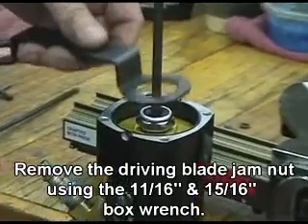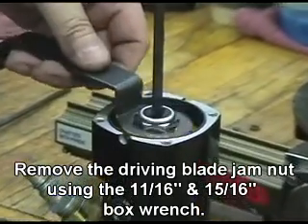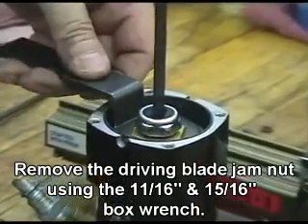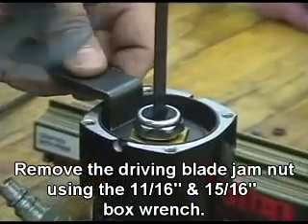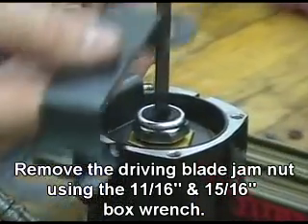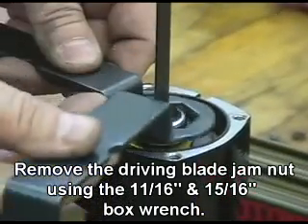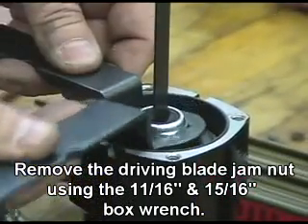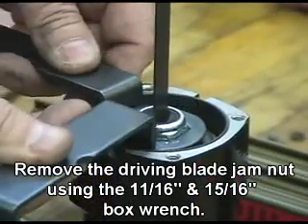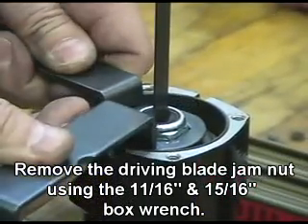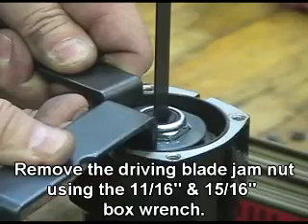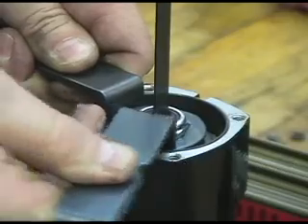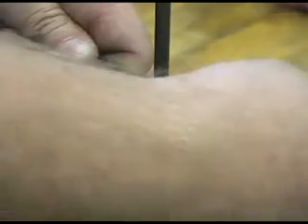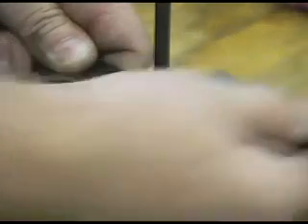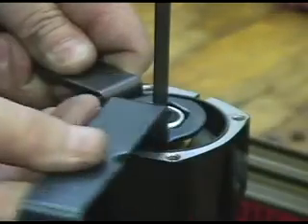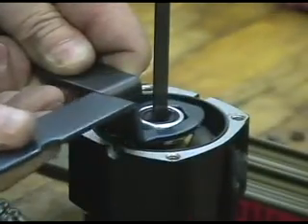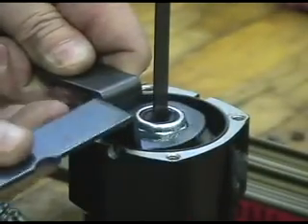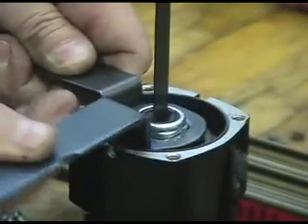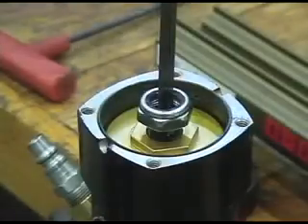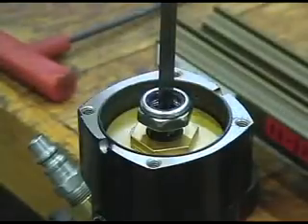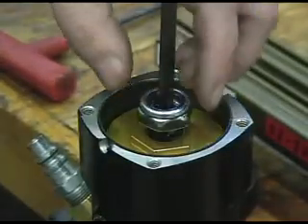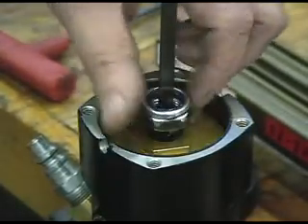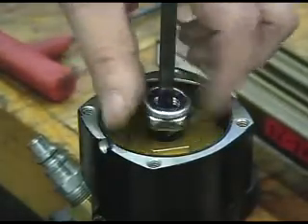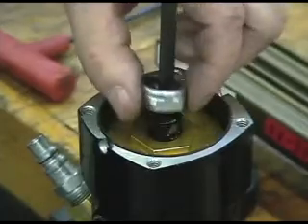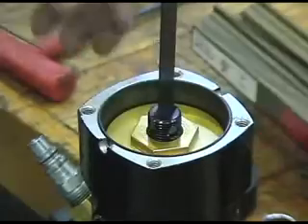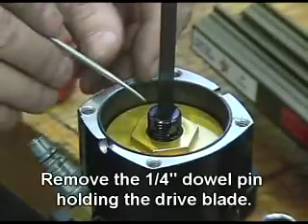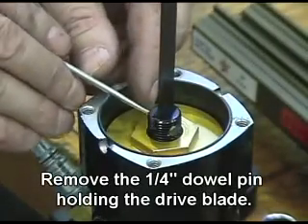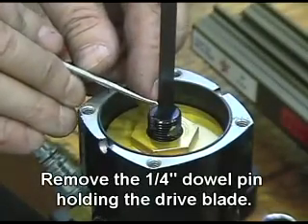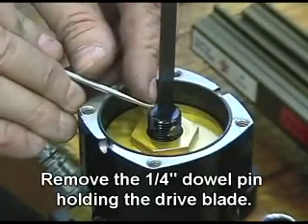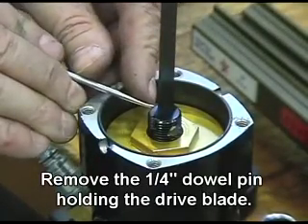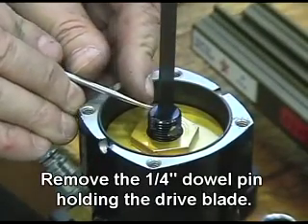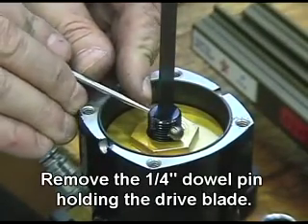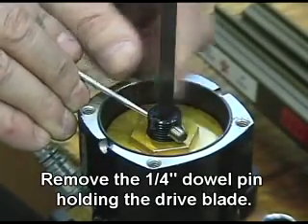Remove the driving blade jam nut using the 11/16 and 15/16 box wrench. Remove the quarter-inch dowel pin holding the drive blade.